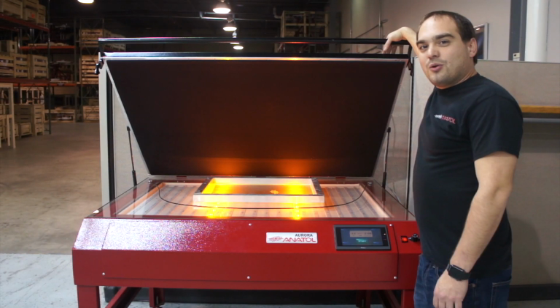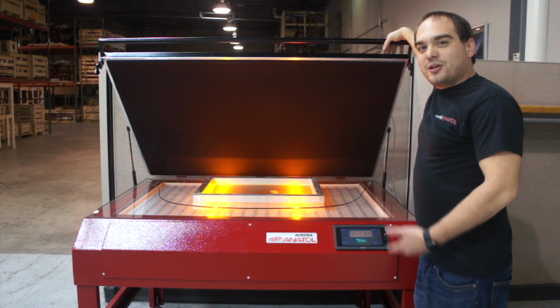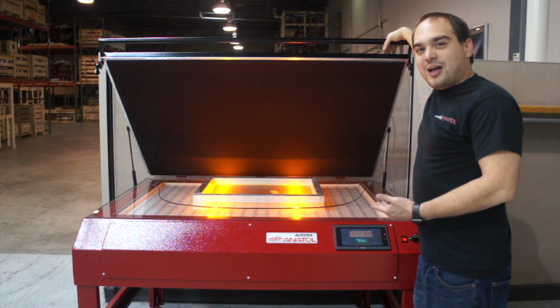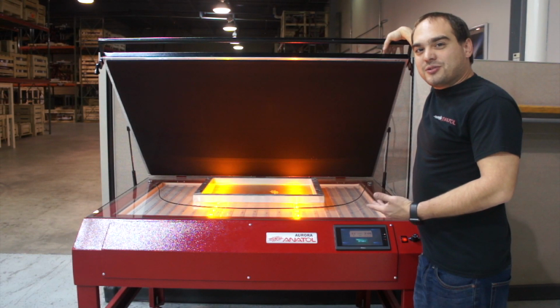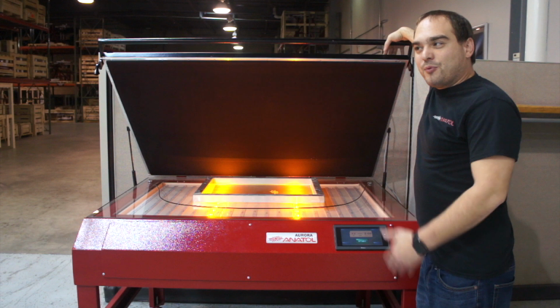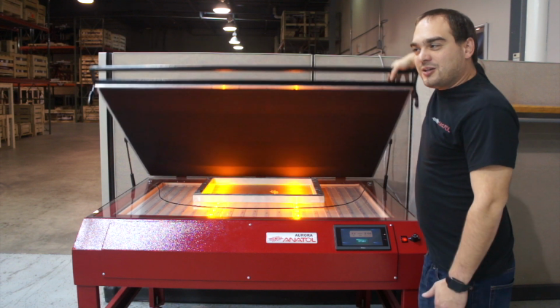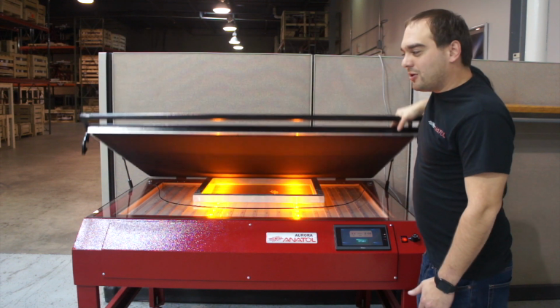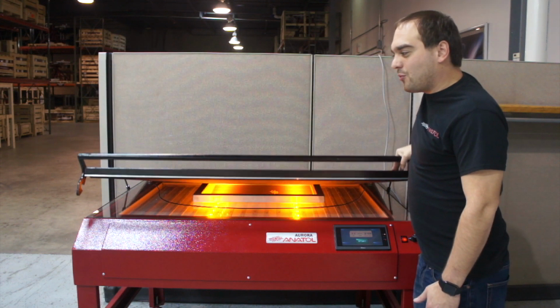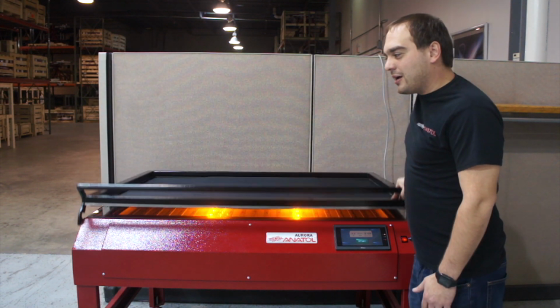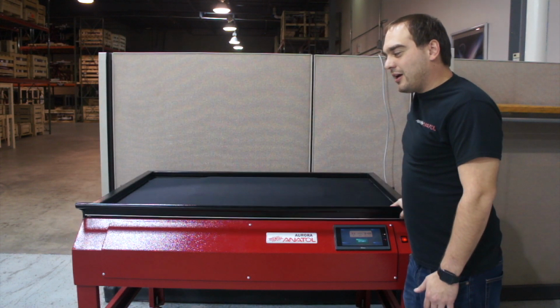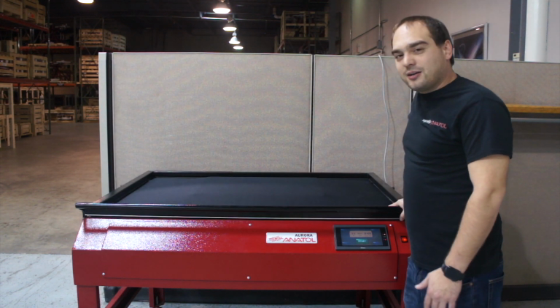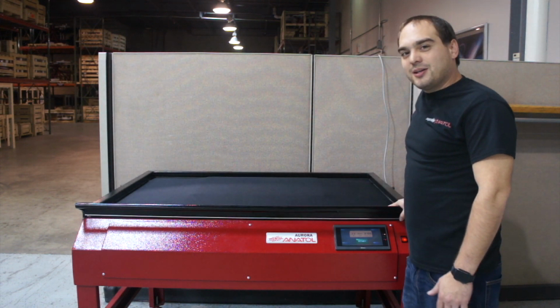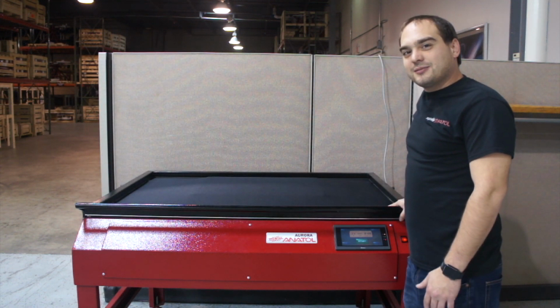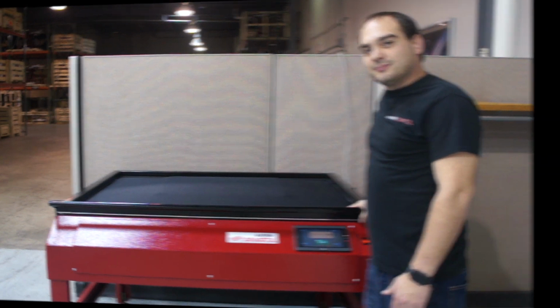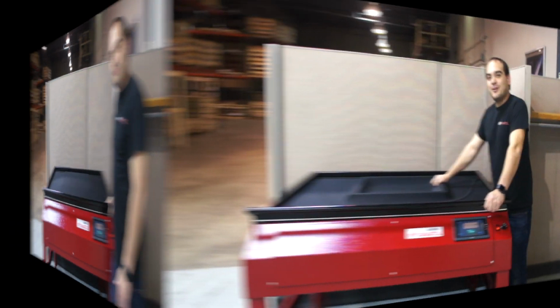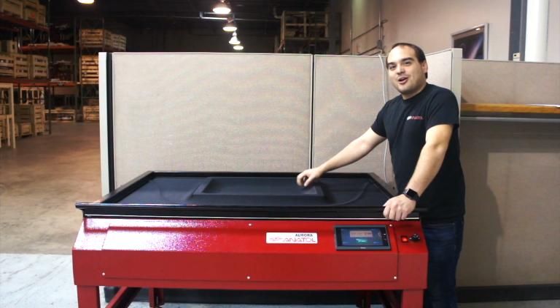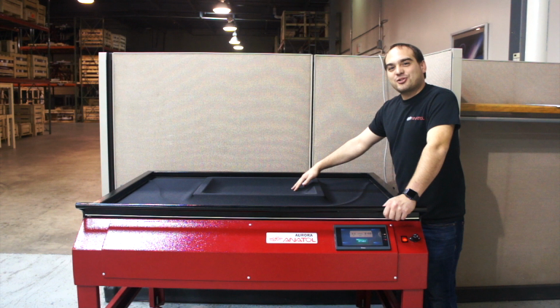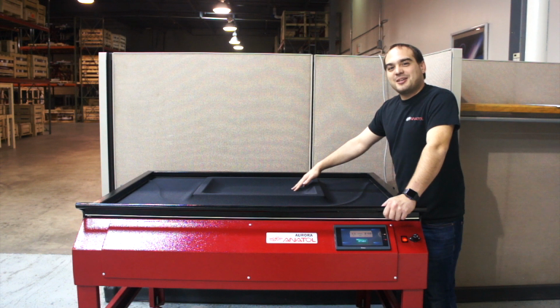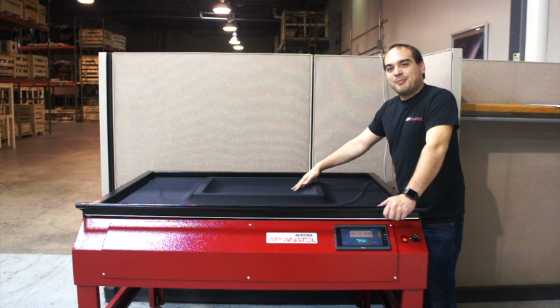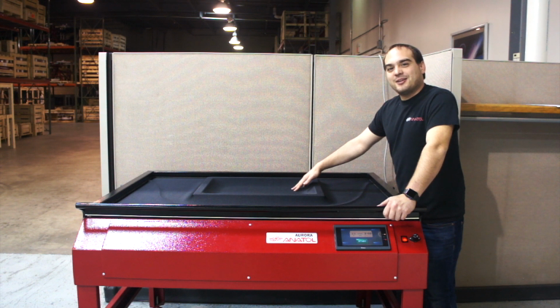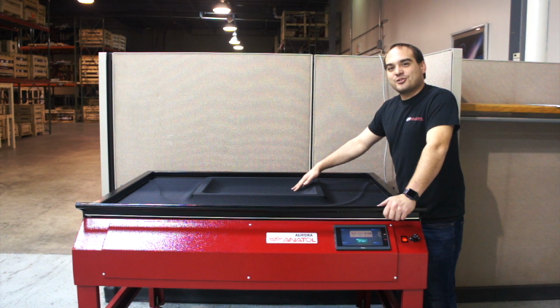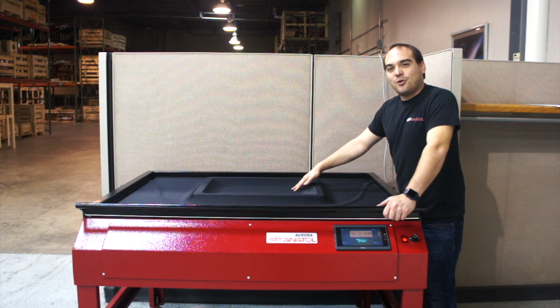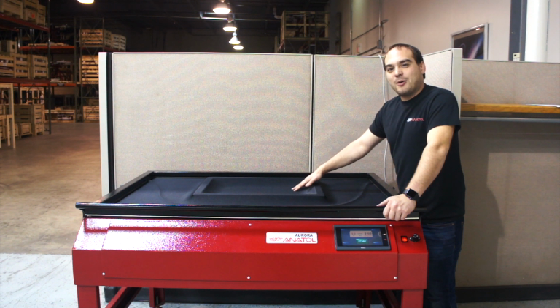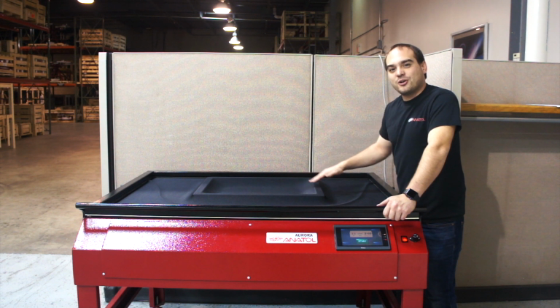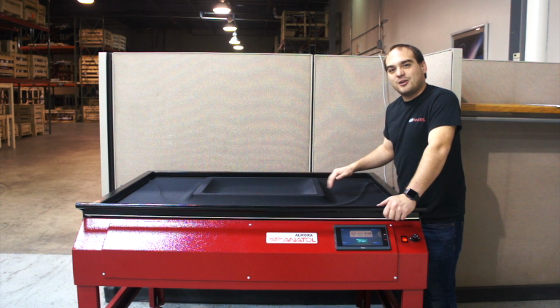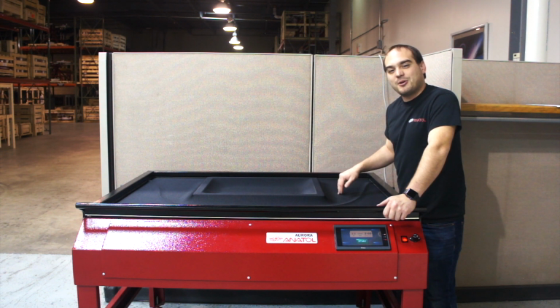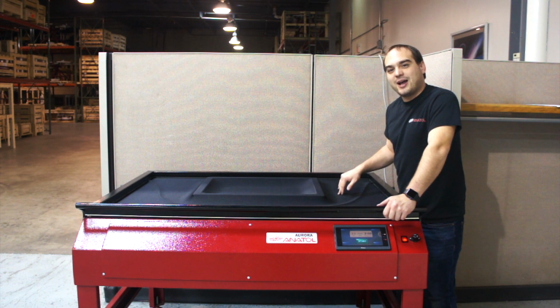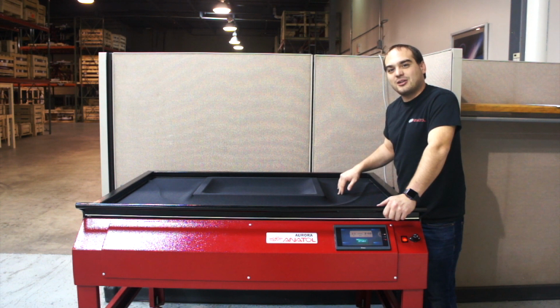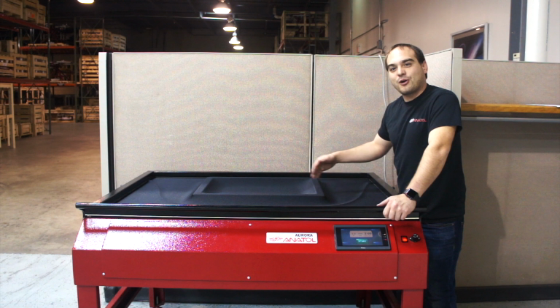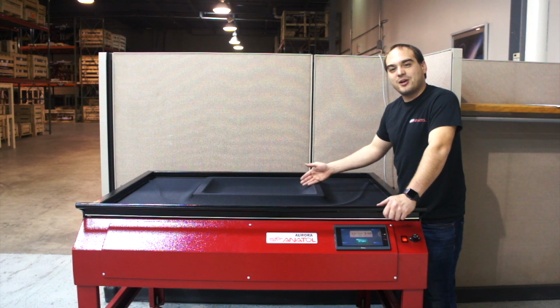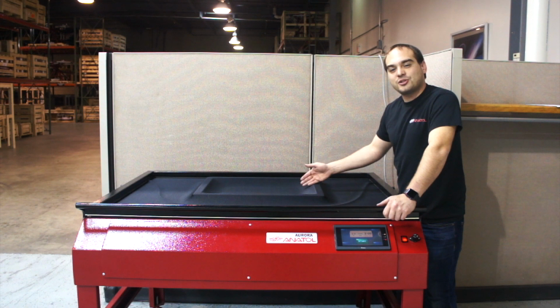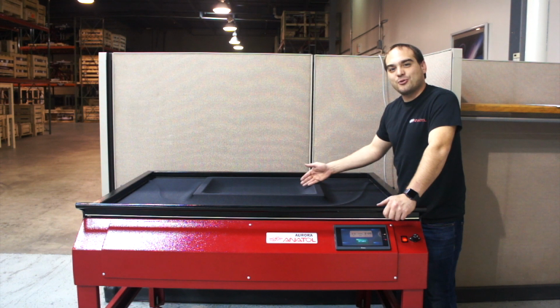With our easy lock-down top, we can easily pull it down one-handed and lock it into place. A specialized neoprene blanket ensures a tight hold-down between our screen, our film, and our glass, allowing for a high-resolution exposure.